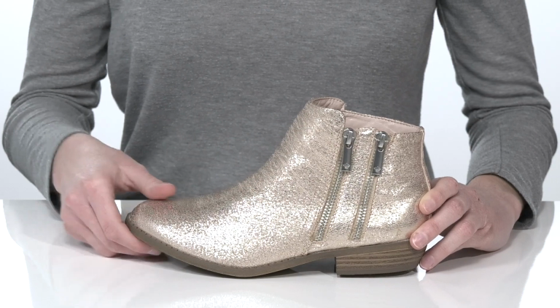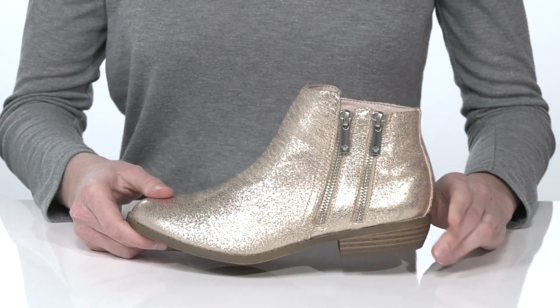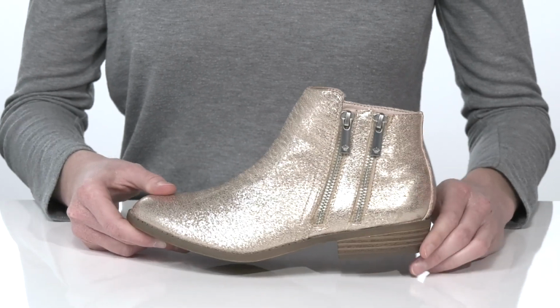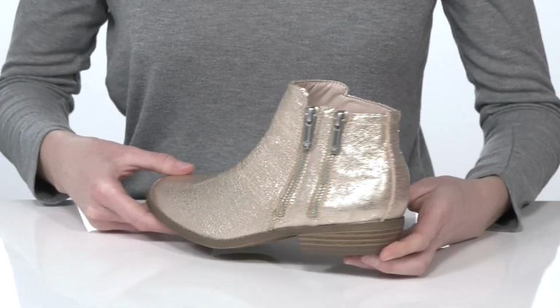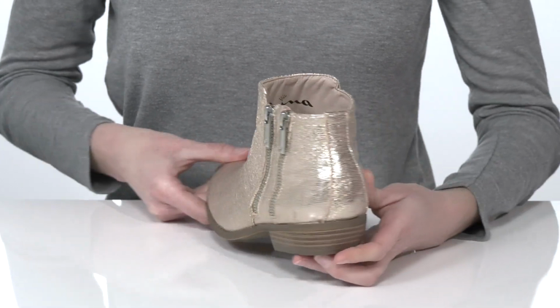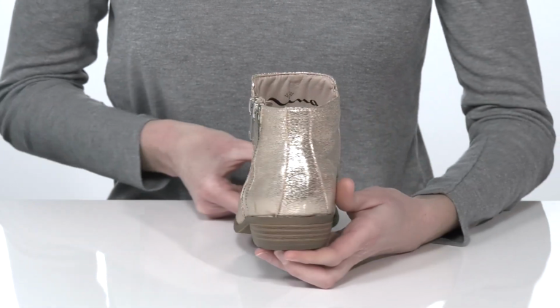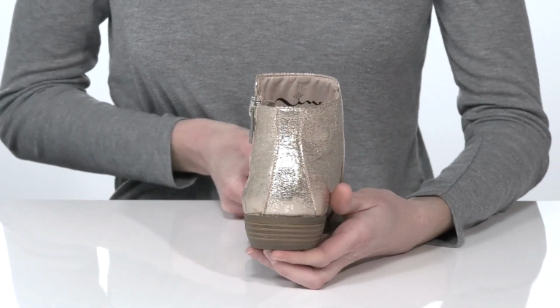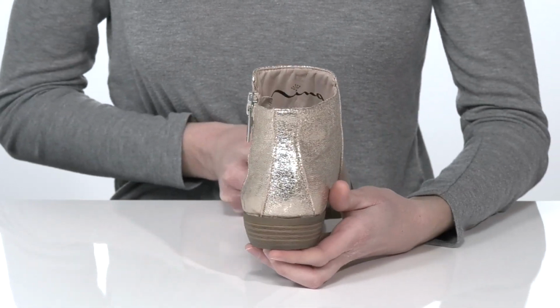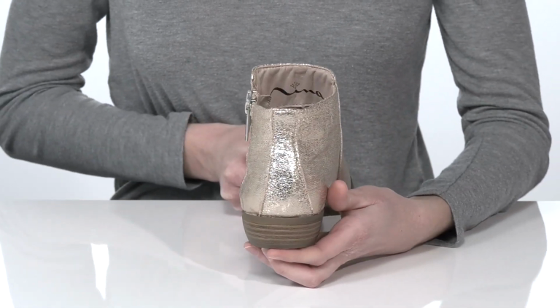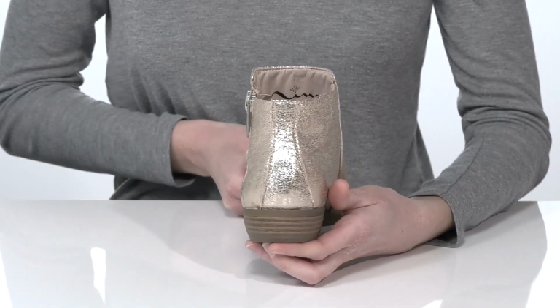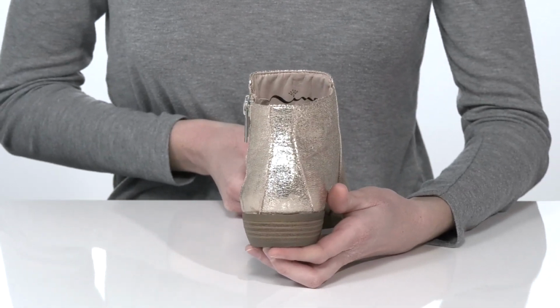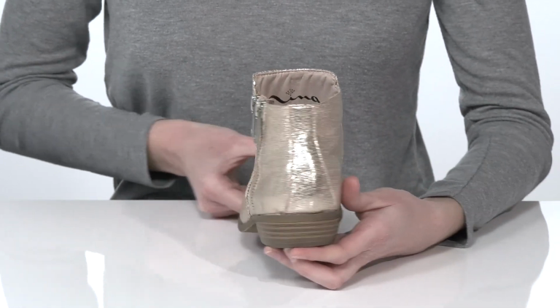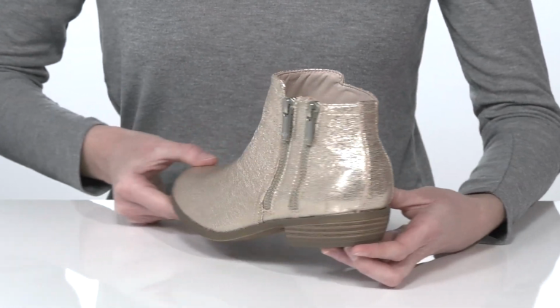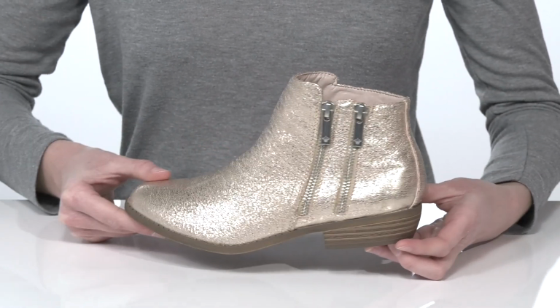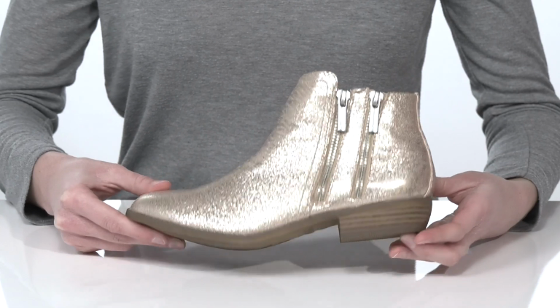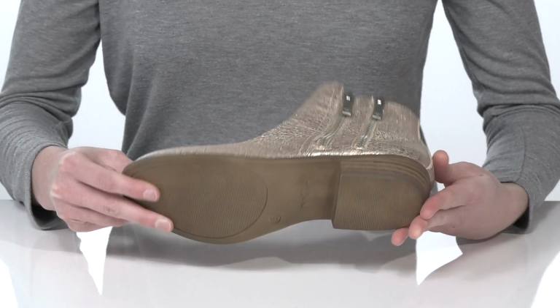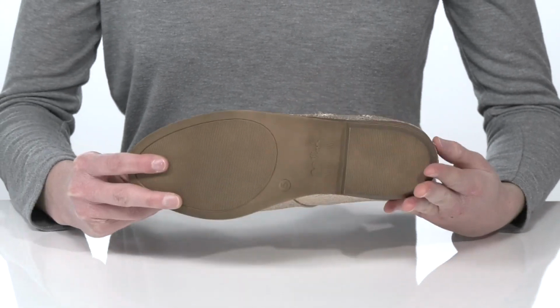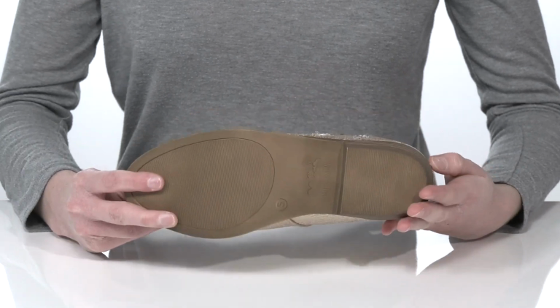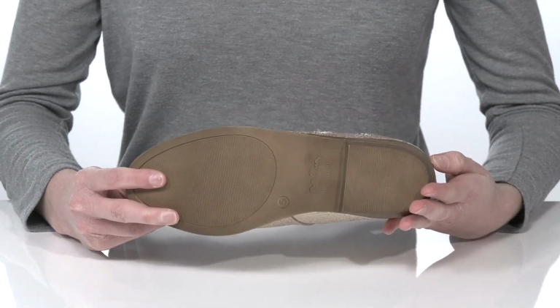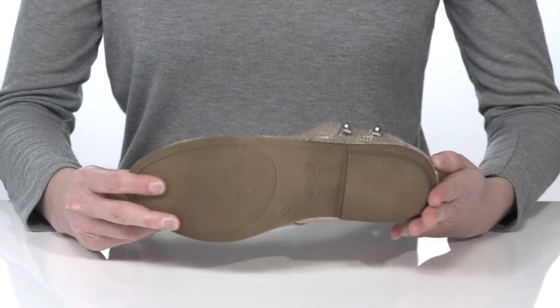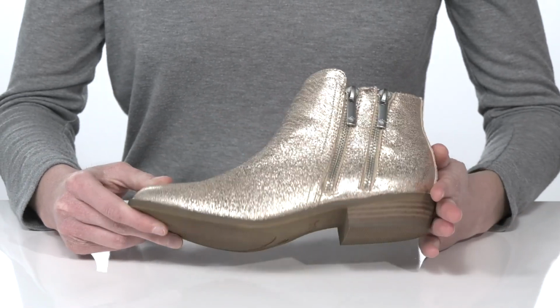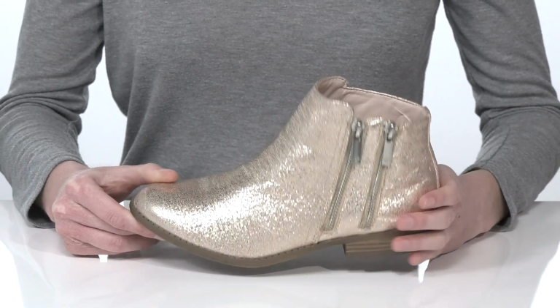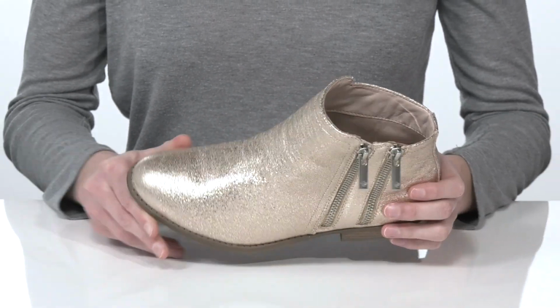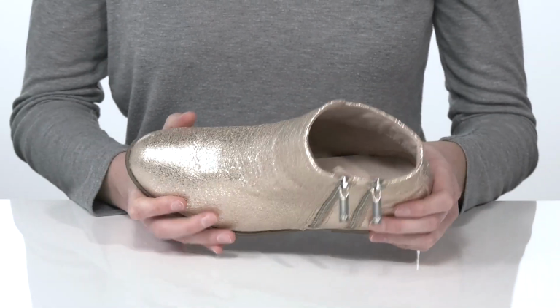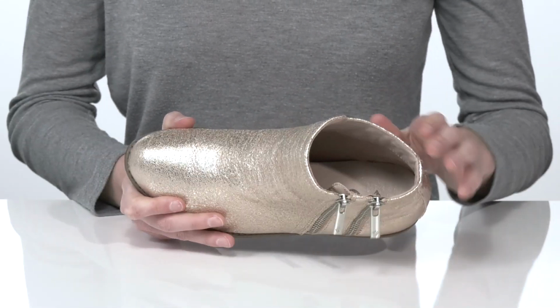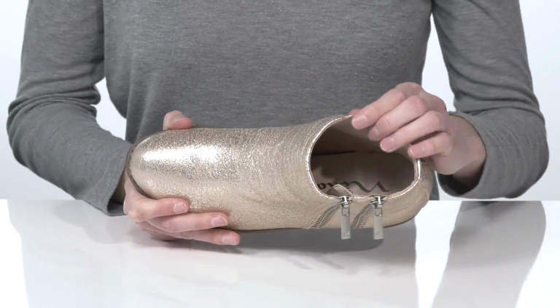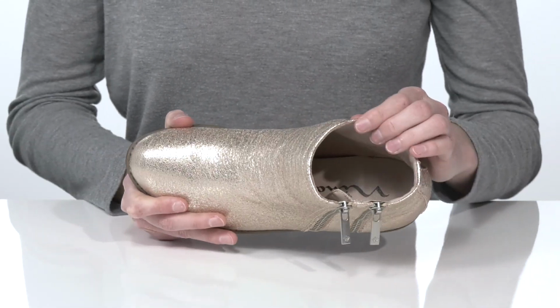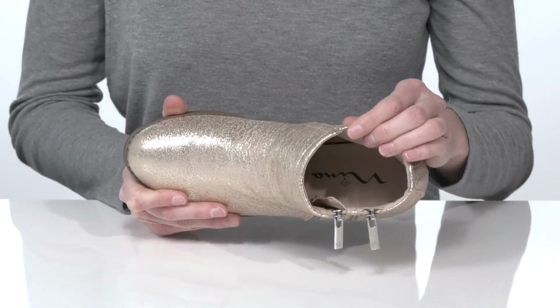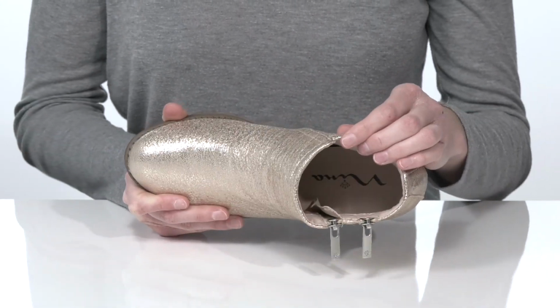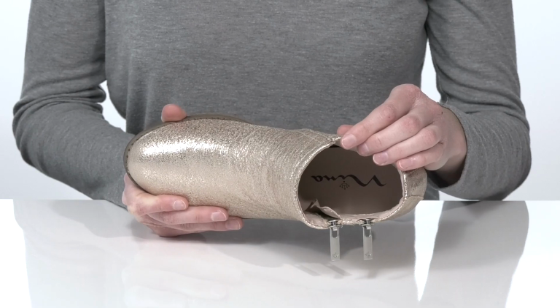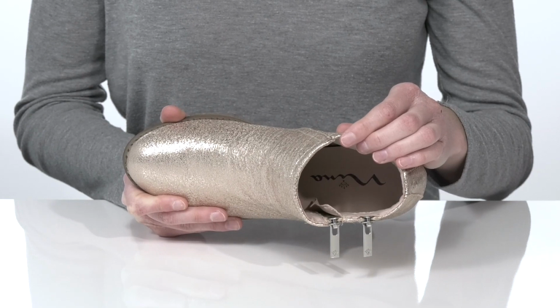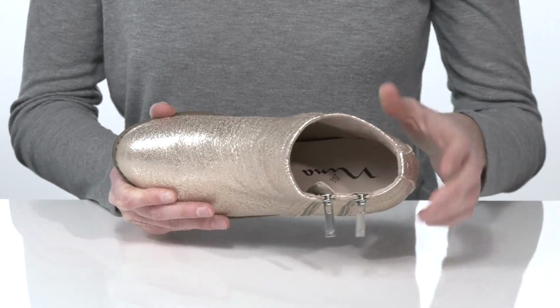There is a low stacked heel at the back that offers a little boost in height. The non-marking outsole is lightly textured for traction, and inside they have a fabric lining and cushioned footbed.